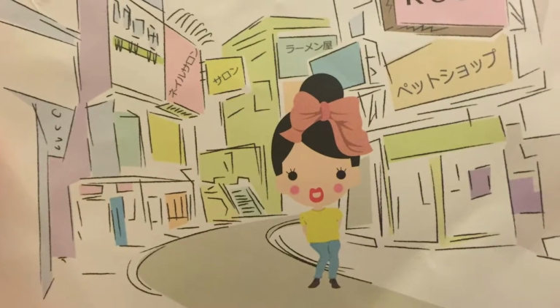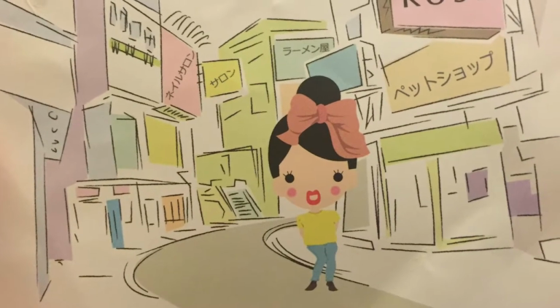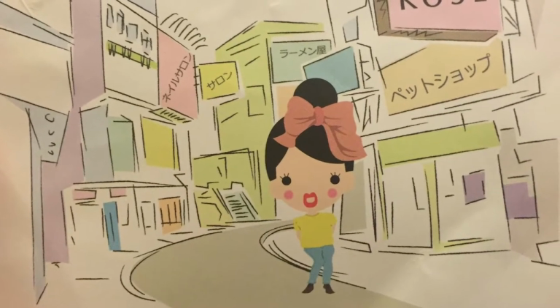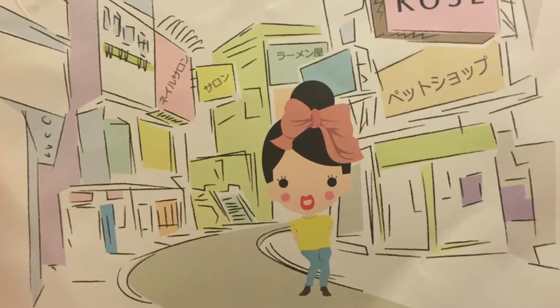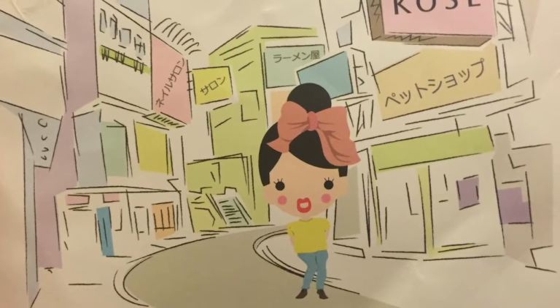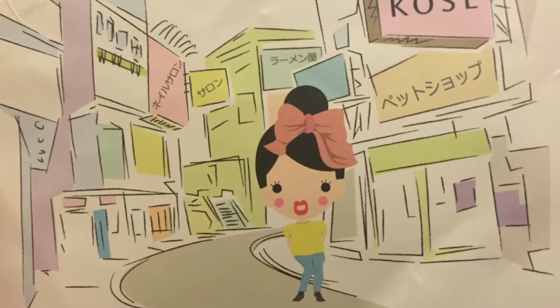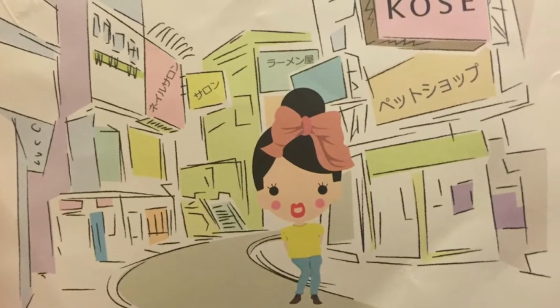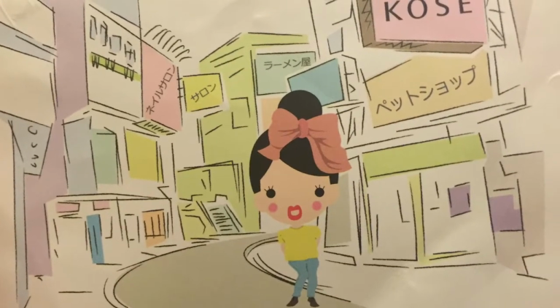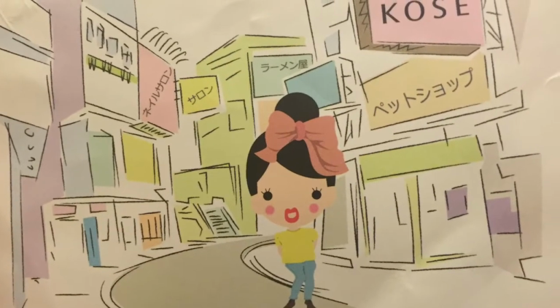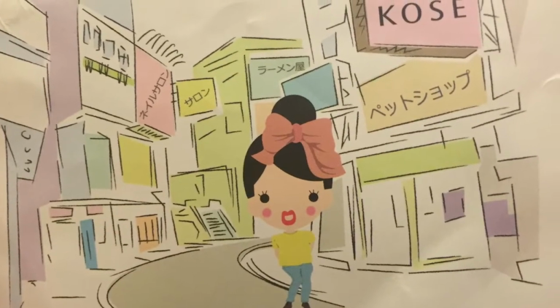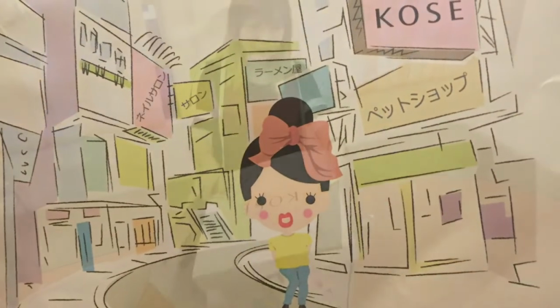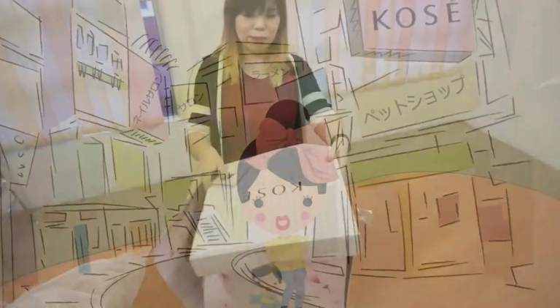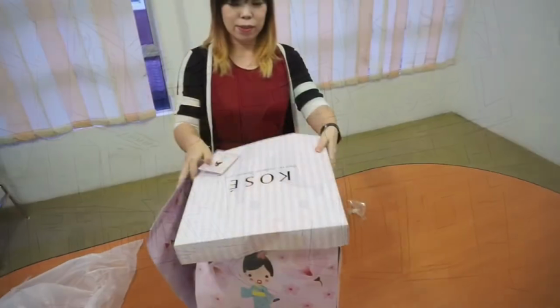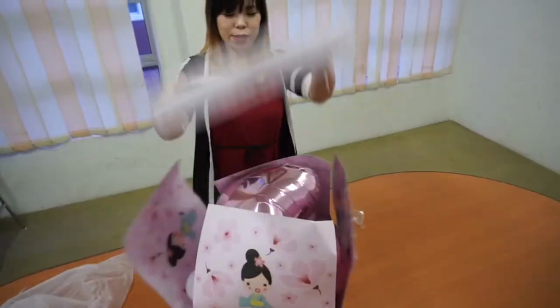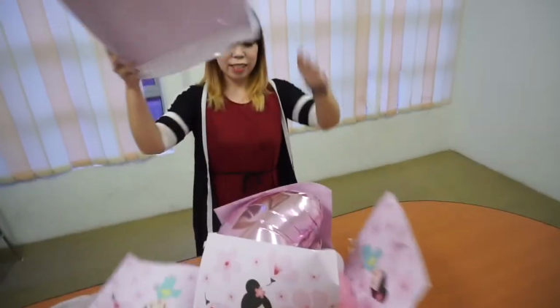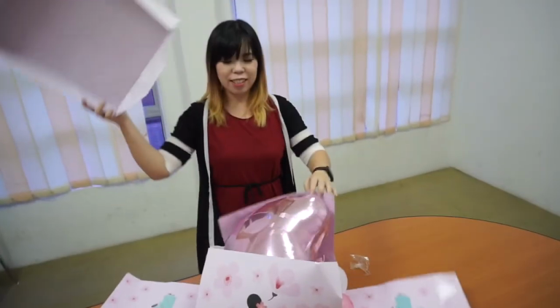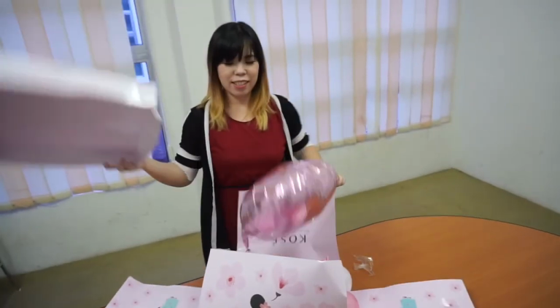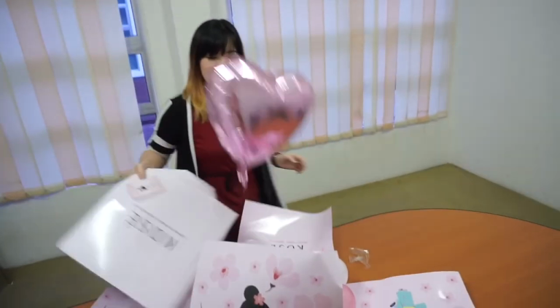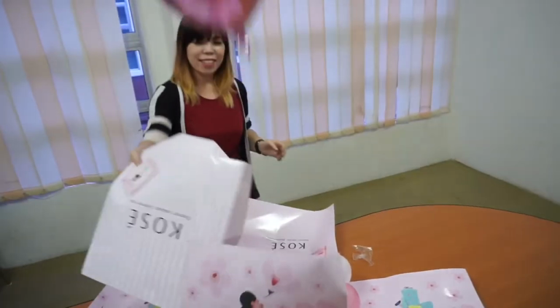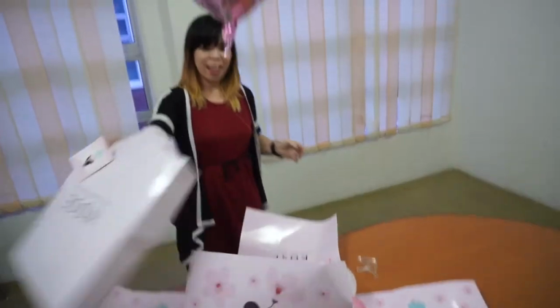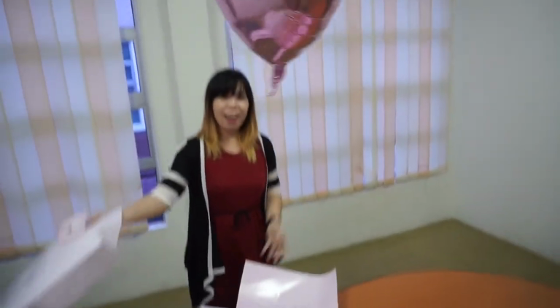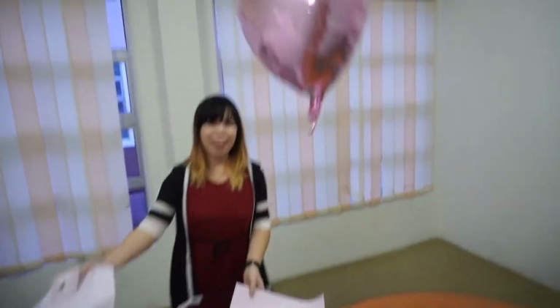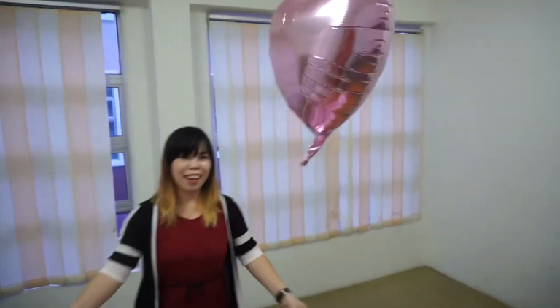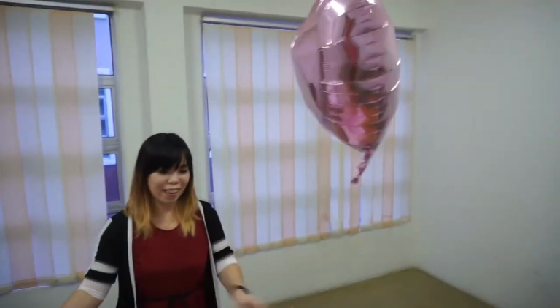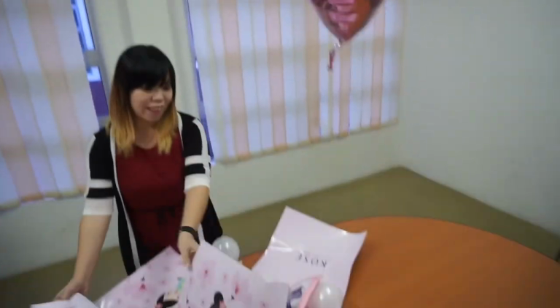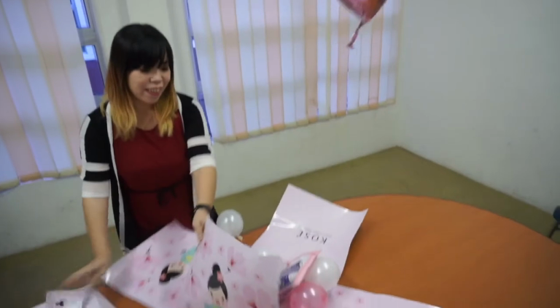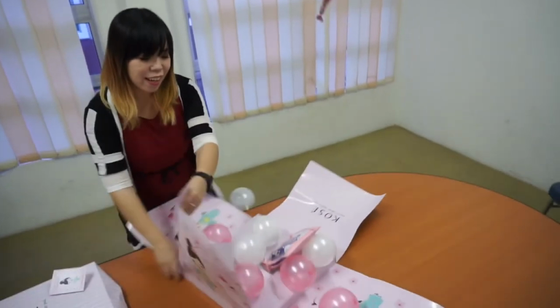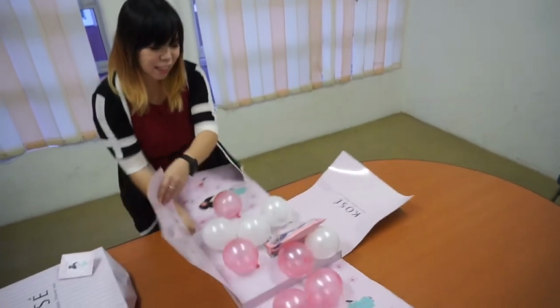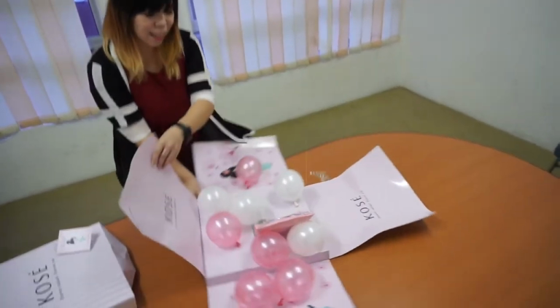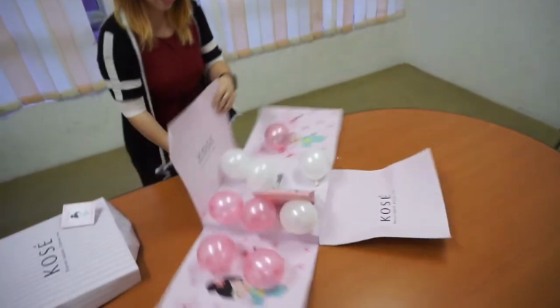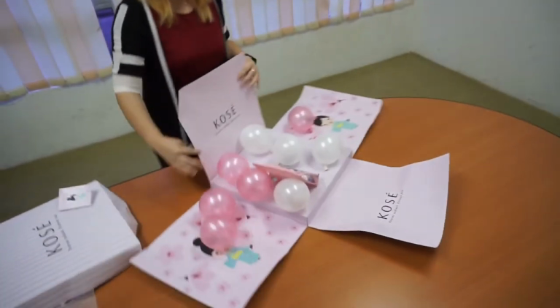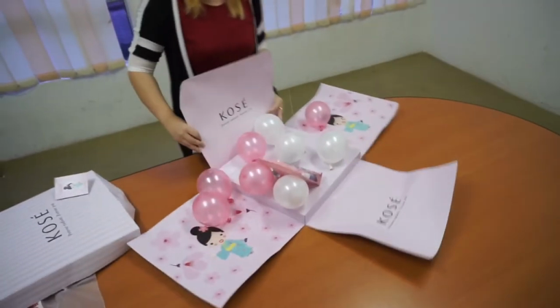Are you ready? 1, 2, 3 — Ta-da! Lots of balloons!